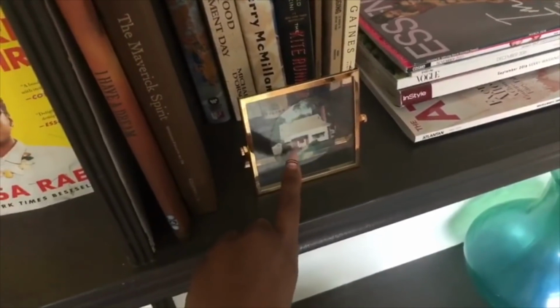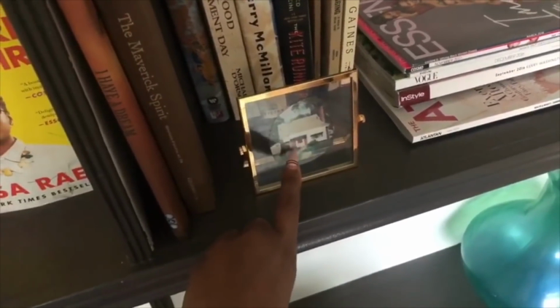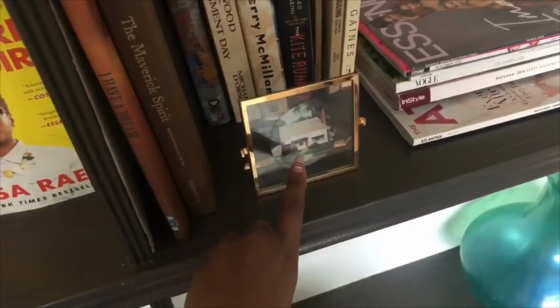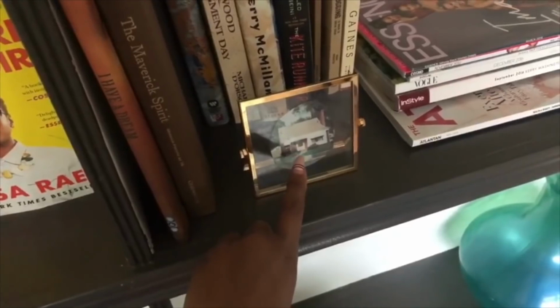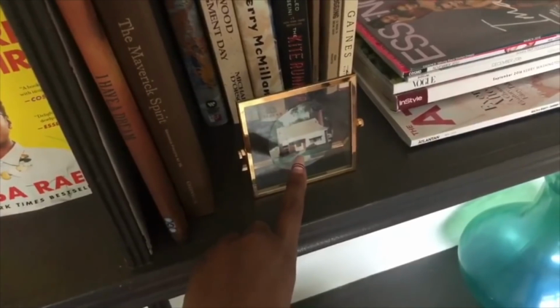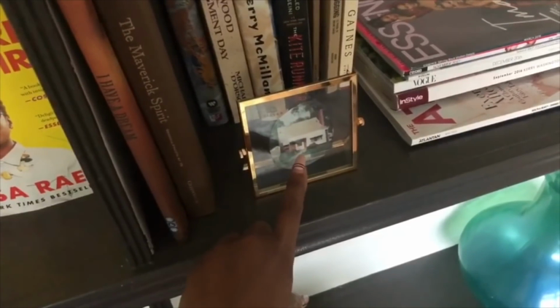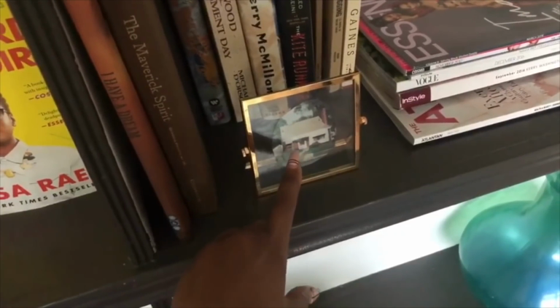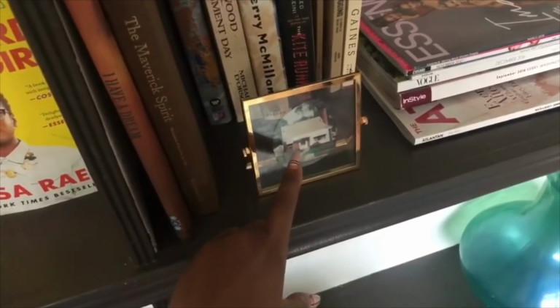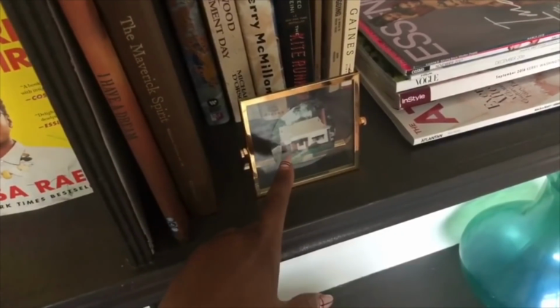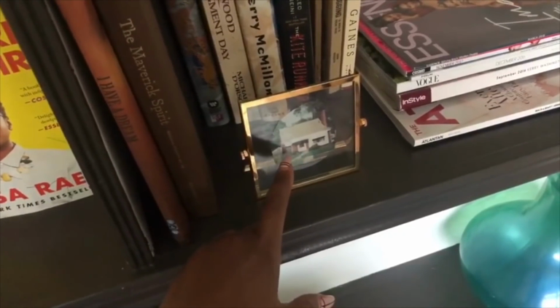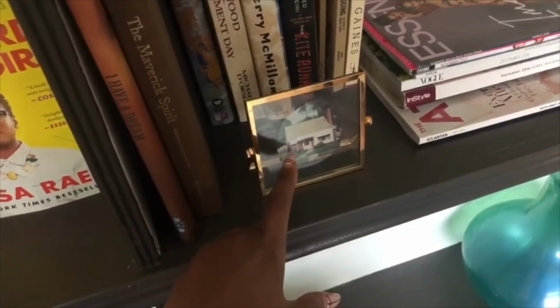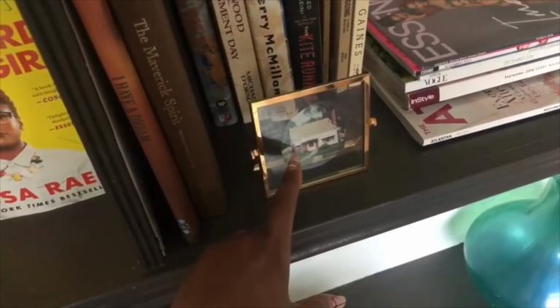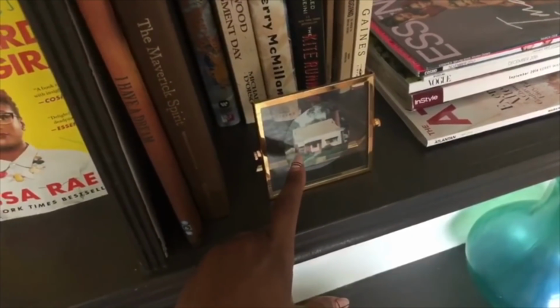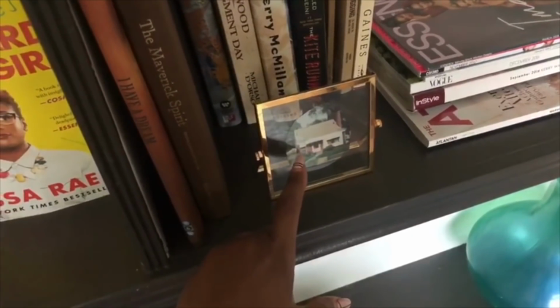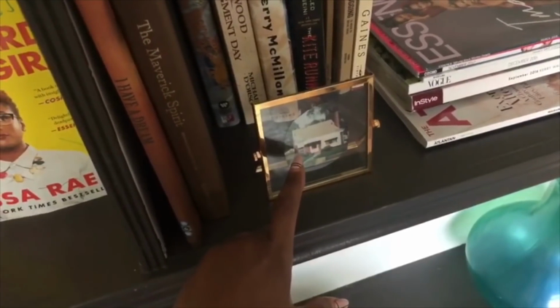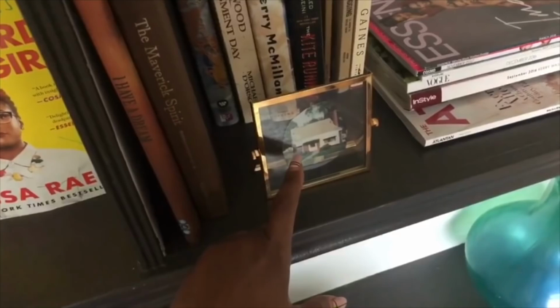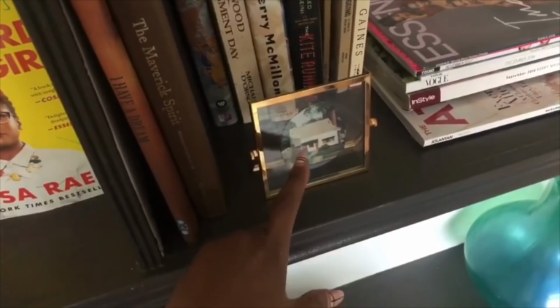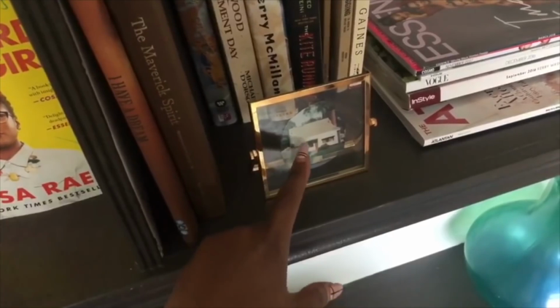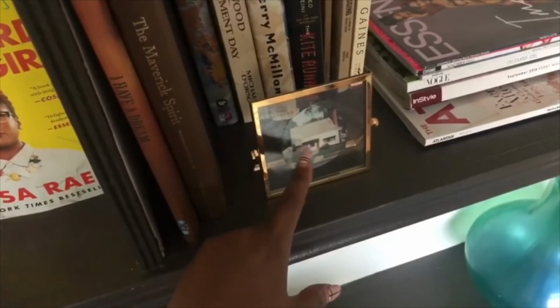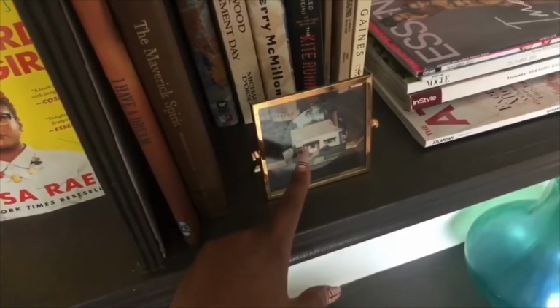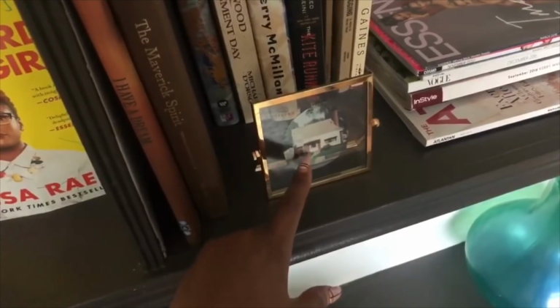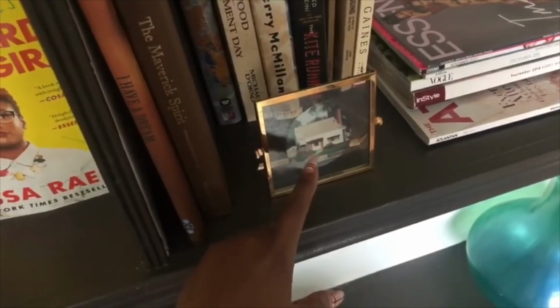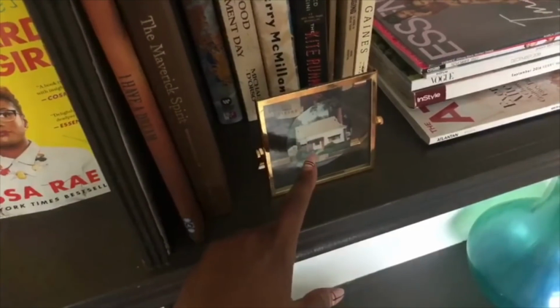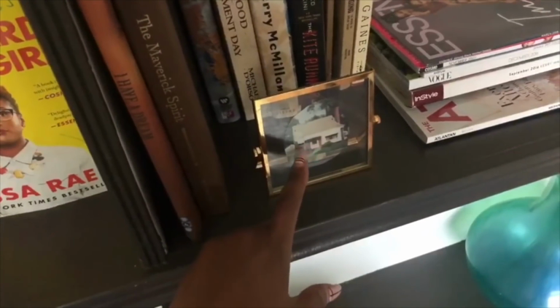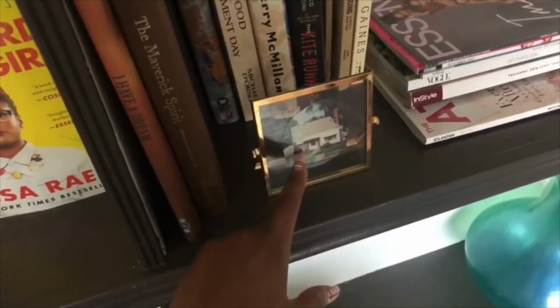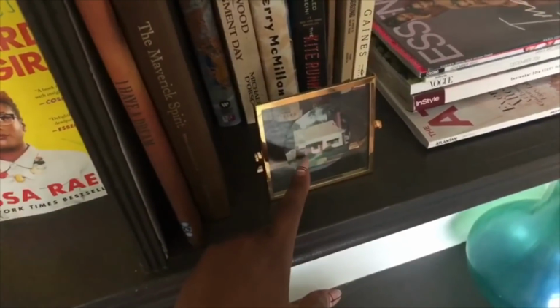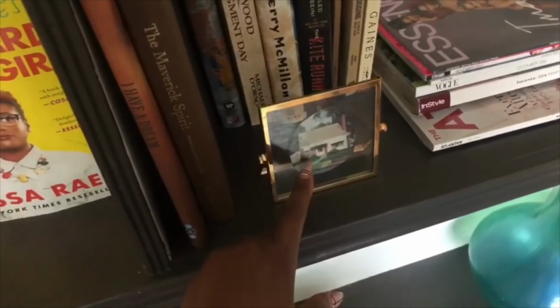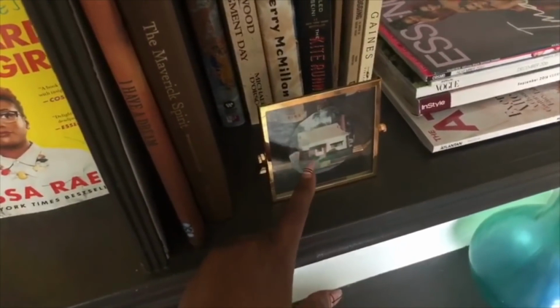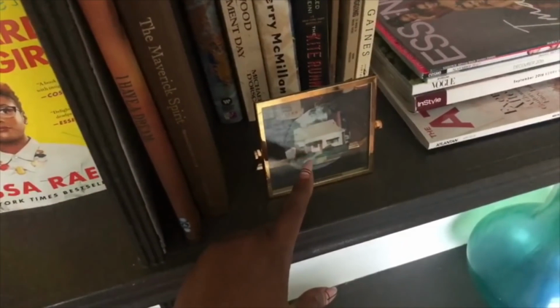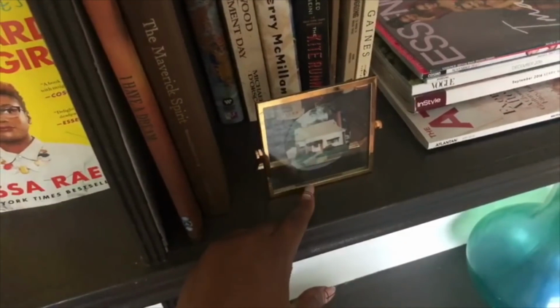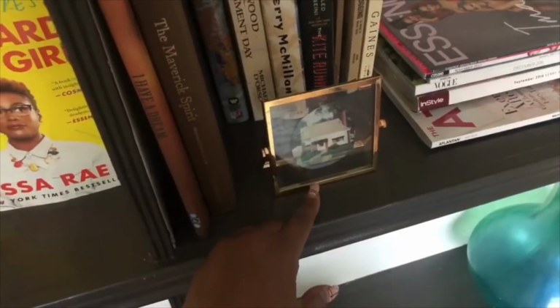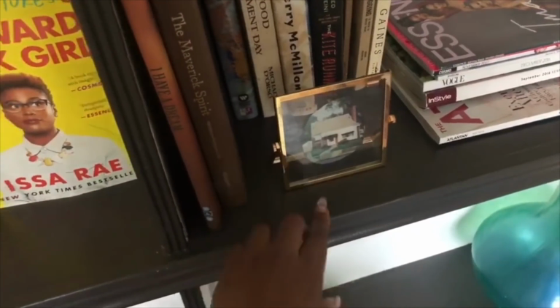I keep this wherever I go. This is a picture of my best friend who passed away in this house — and this was a house across the street from me — so it means a lot to me.